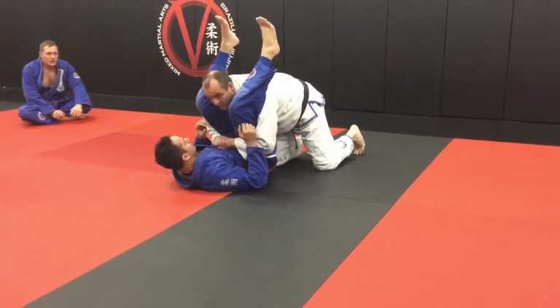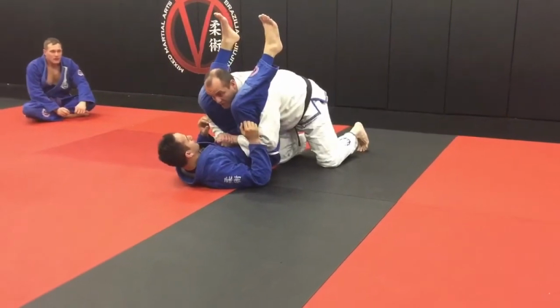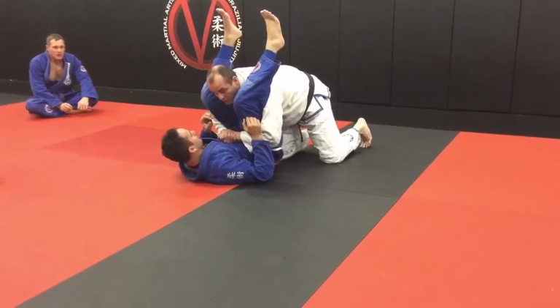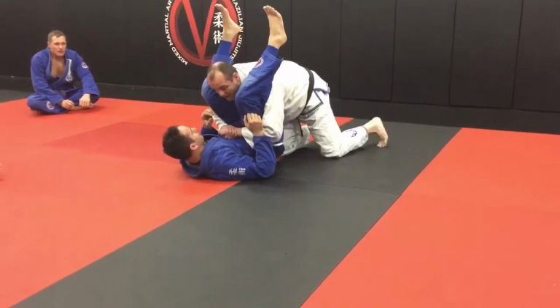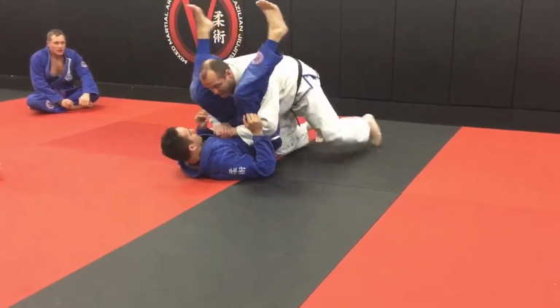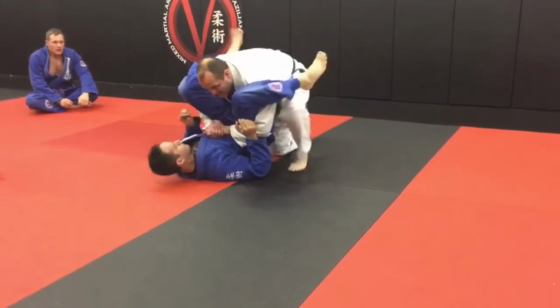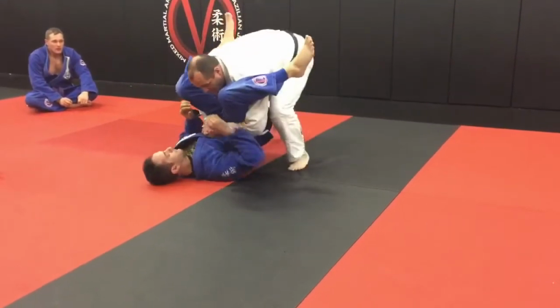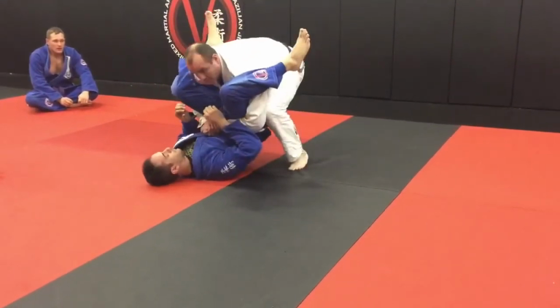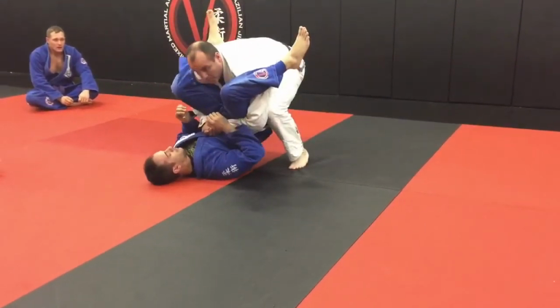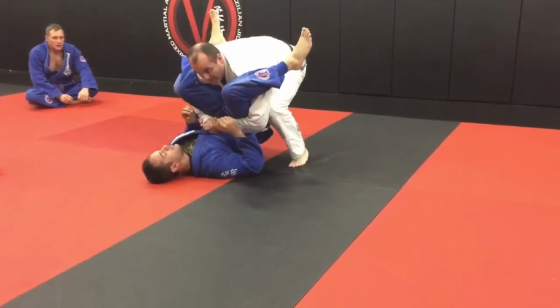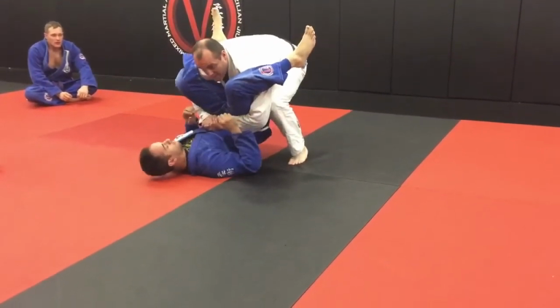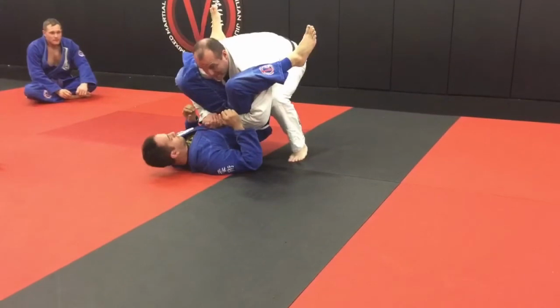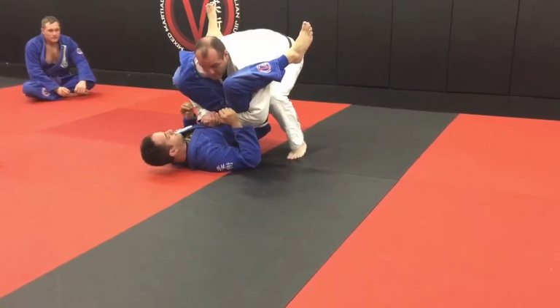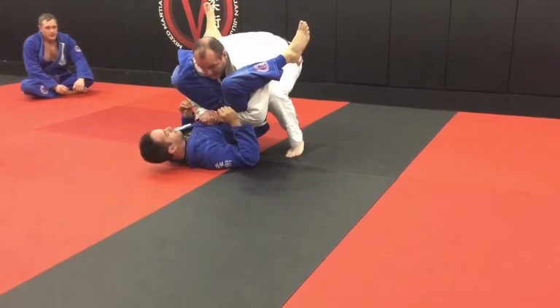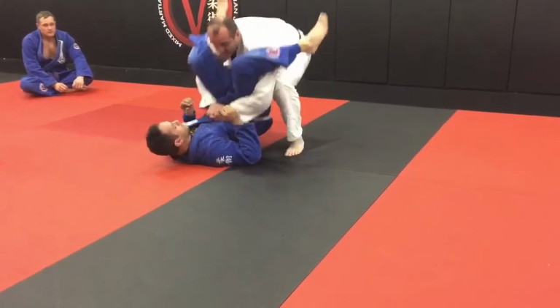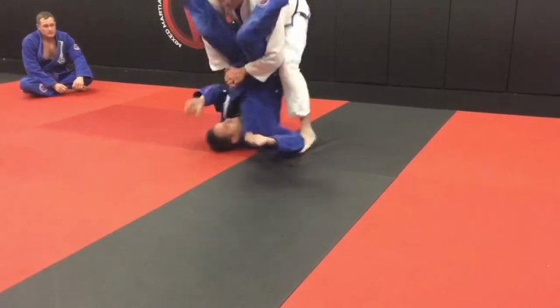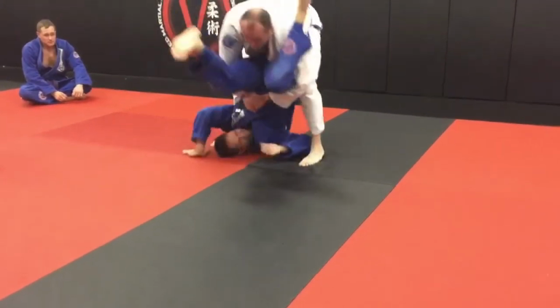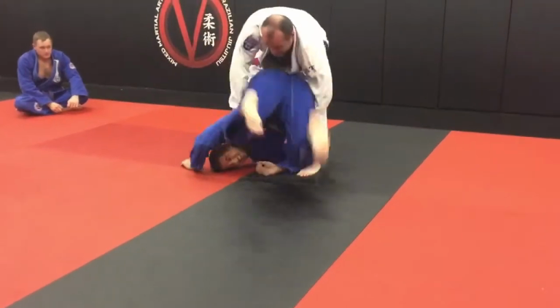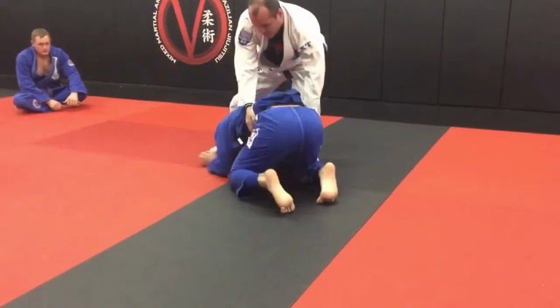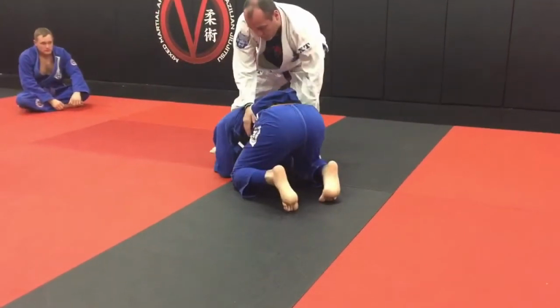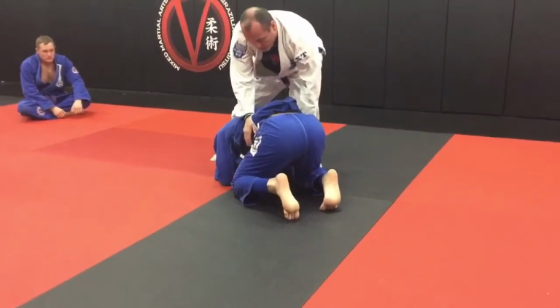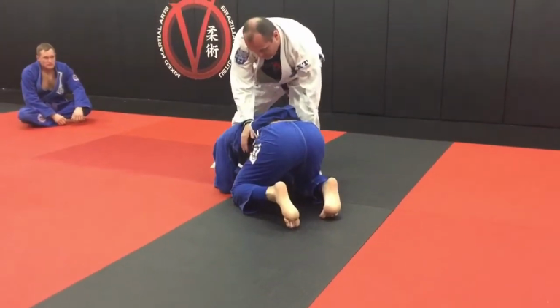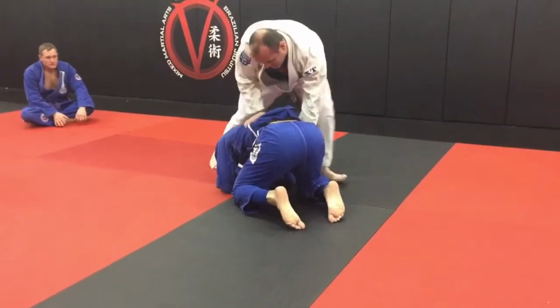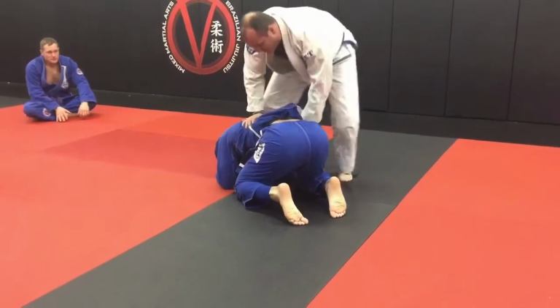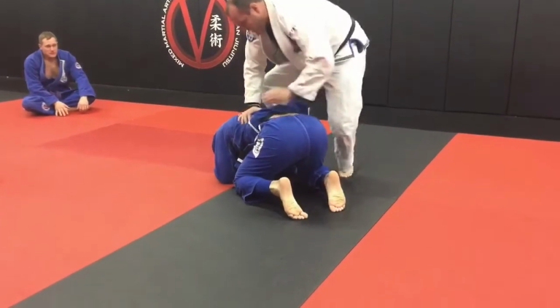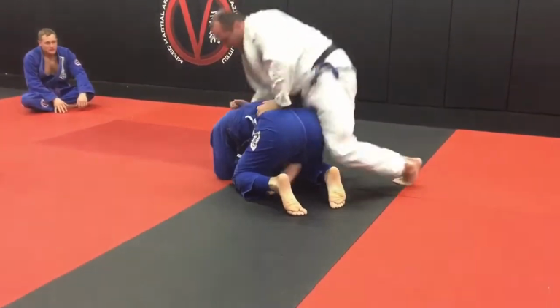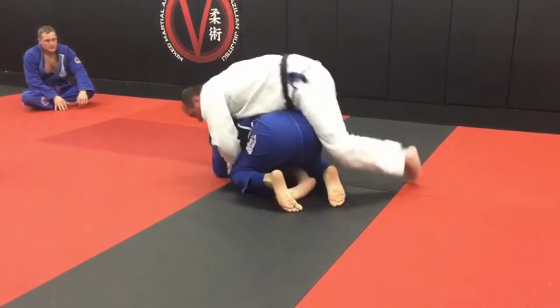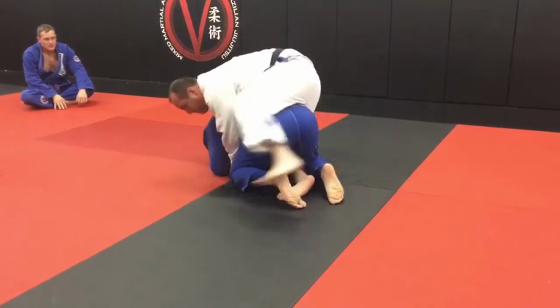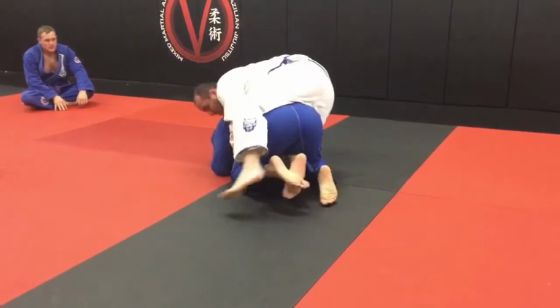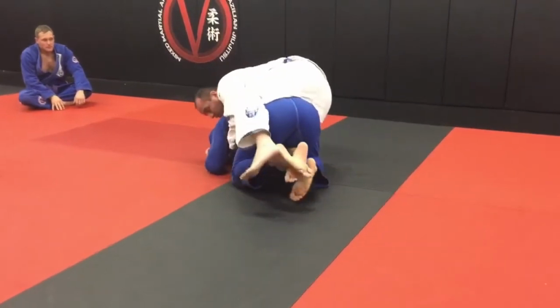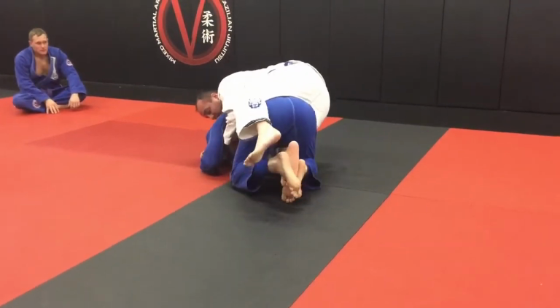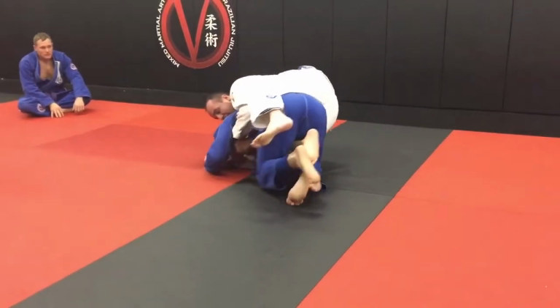Now if he starts to widen his legs, what I'm going to do is go to both feet, pick him up and place him in his turtle. As he goes to the turtle, the inside leg is going to hook and I drop right in on my back.